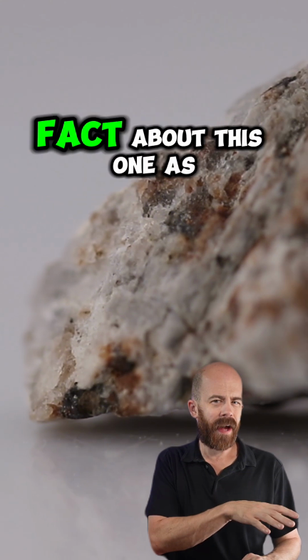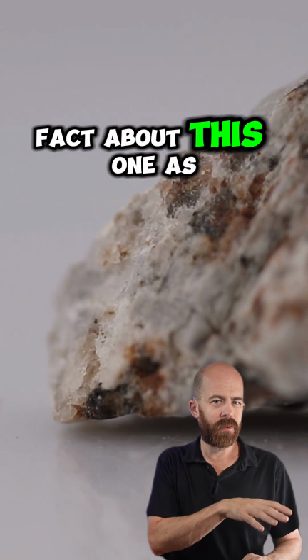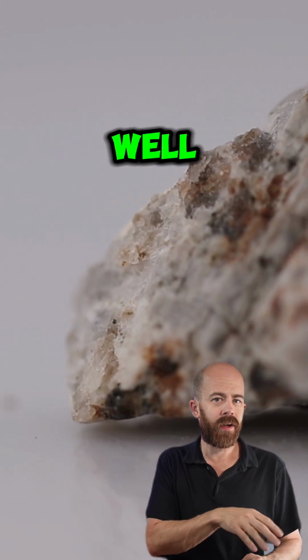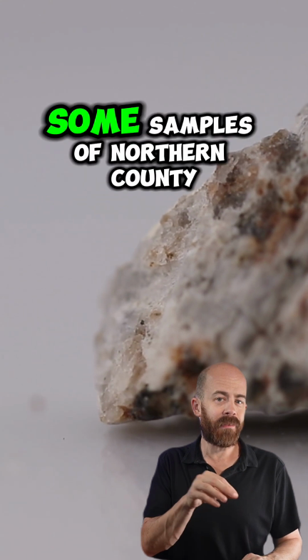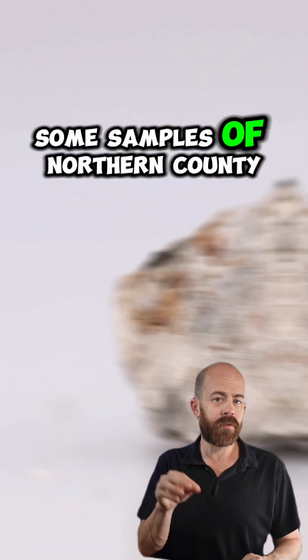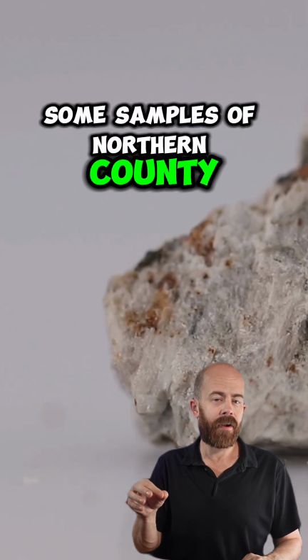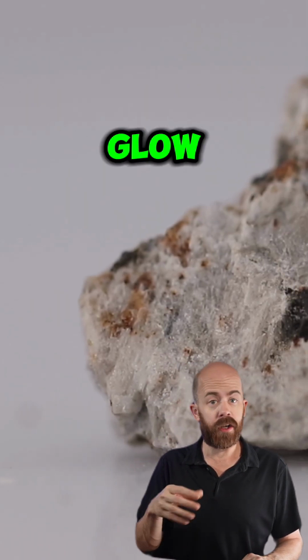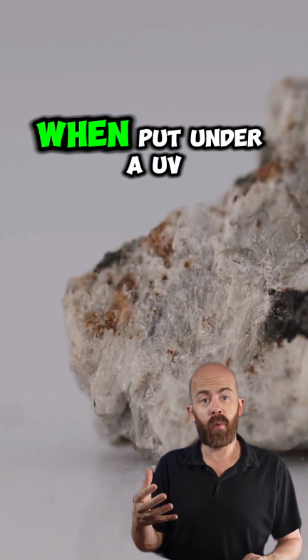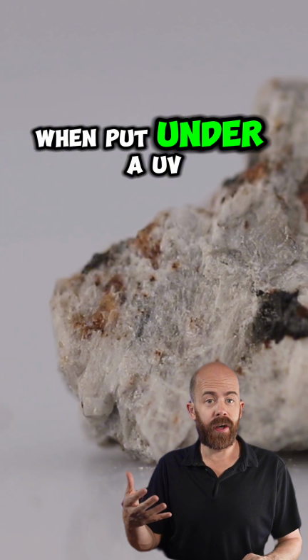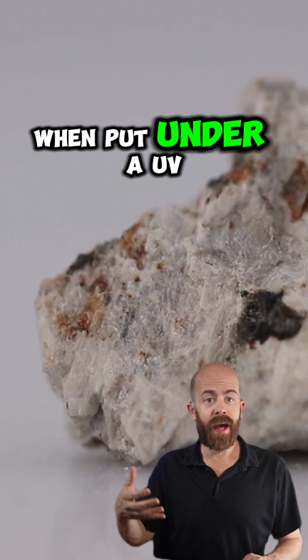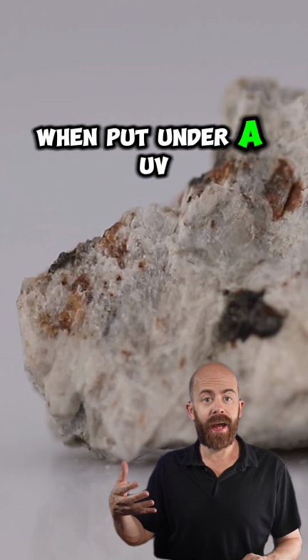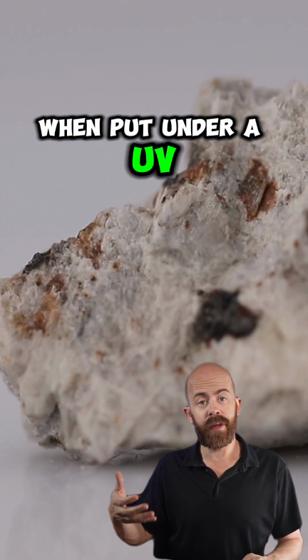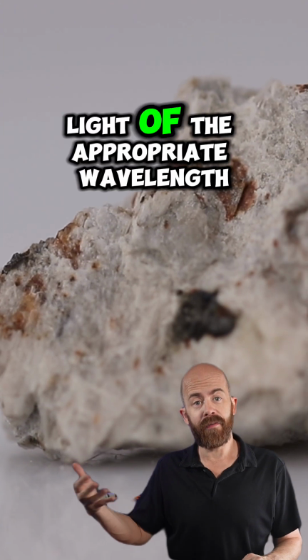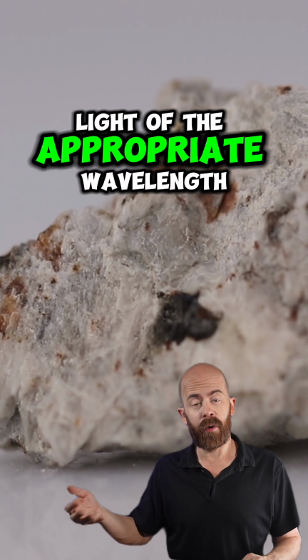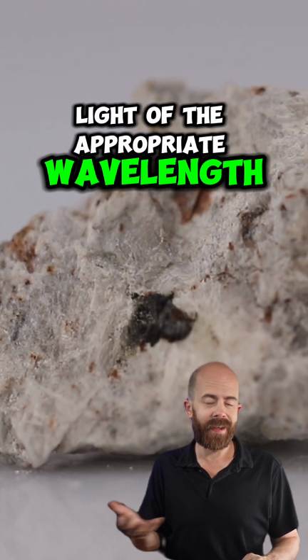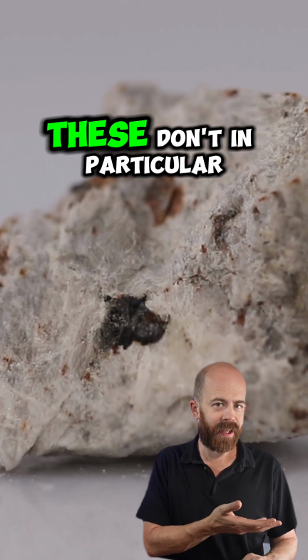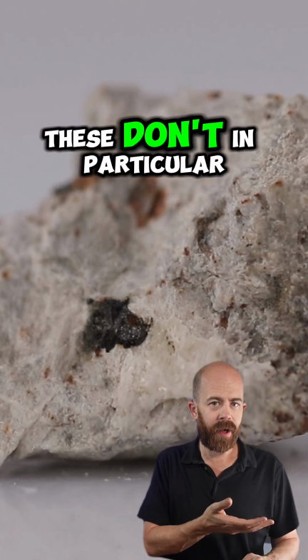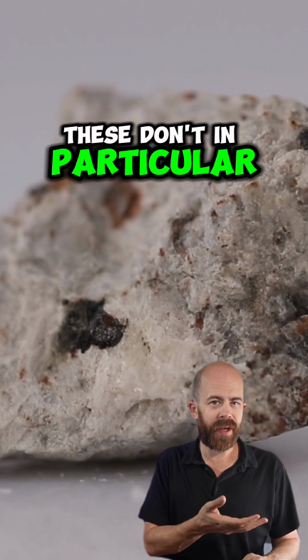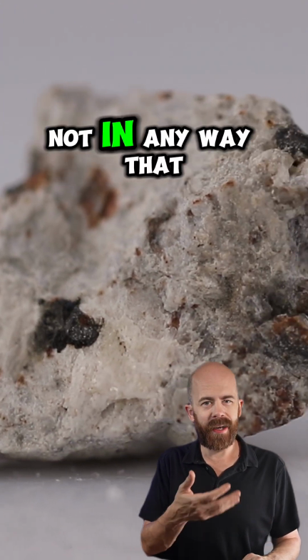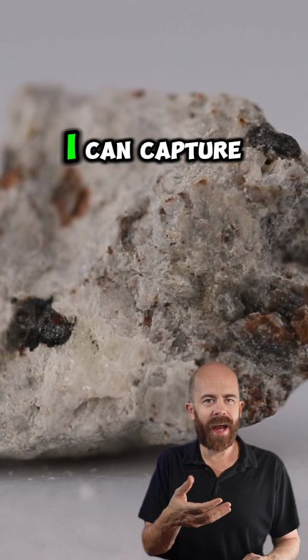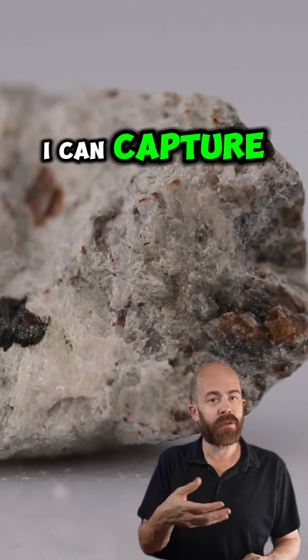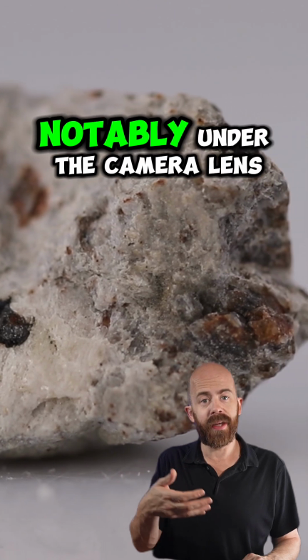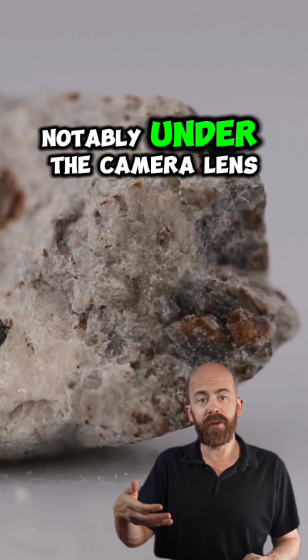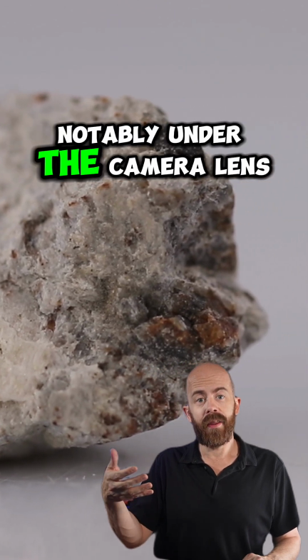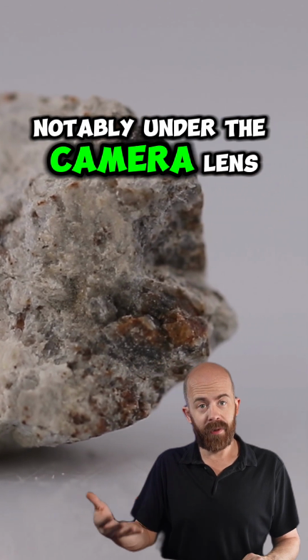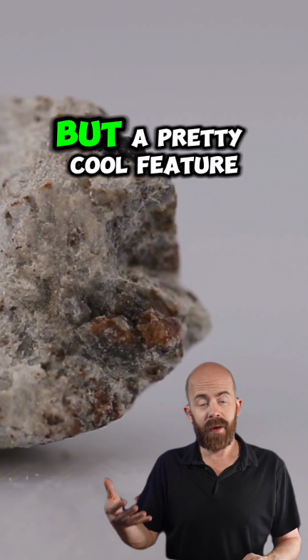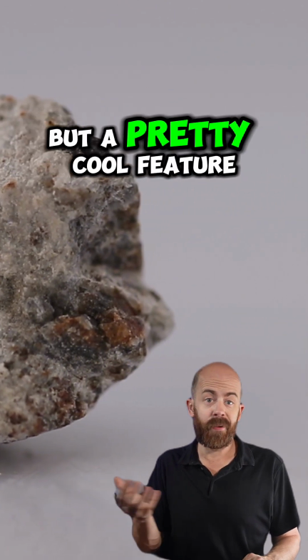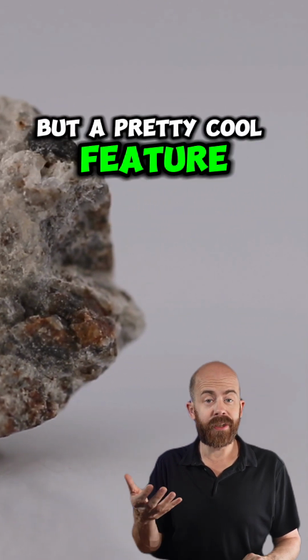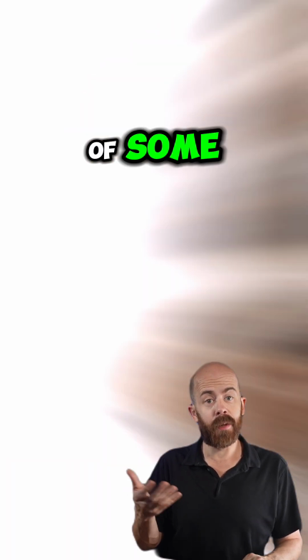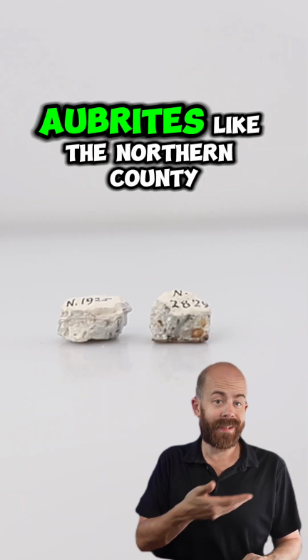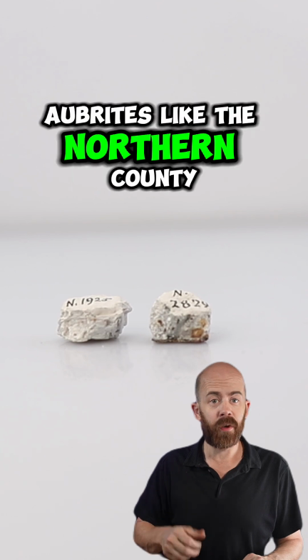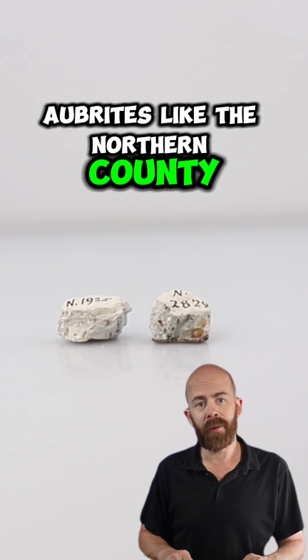A neat fact about this one as well: some samples of Norton County glow when put under a UV light of the appropriate wavelength. These don't in particular, not in any way that I can capture notably under the camera lens, but it's a pretty cool feature of some aubrites like the Norton County aubrites.